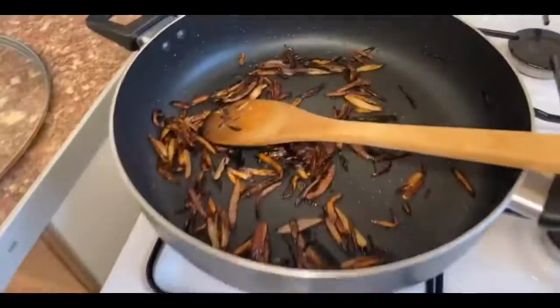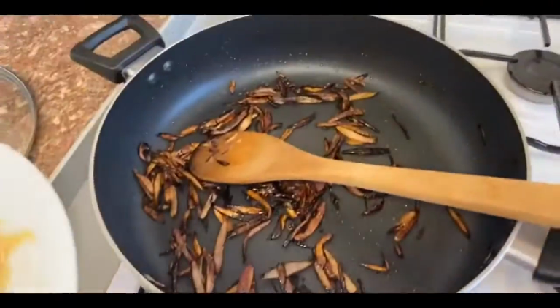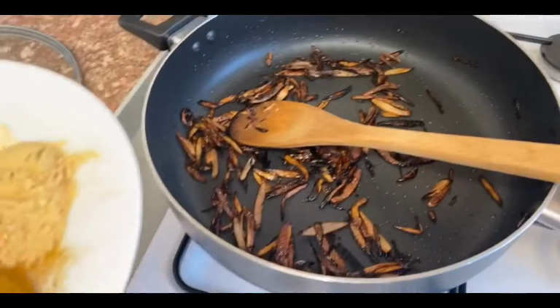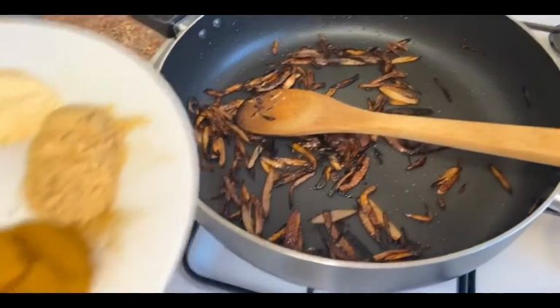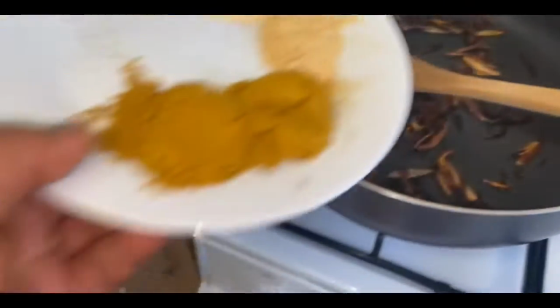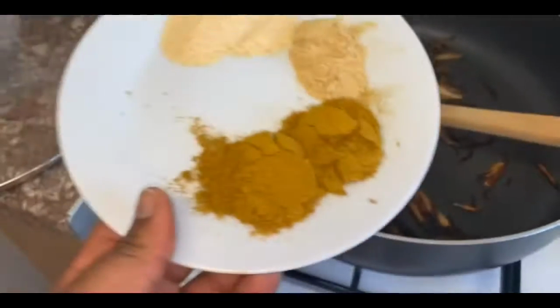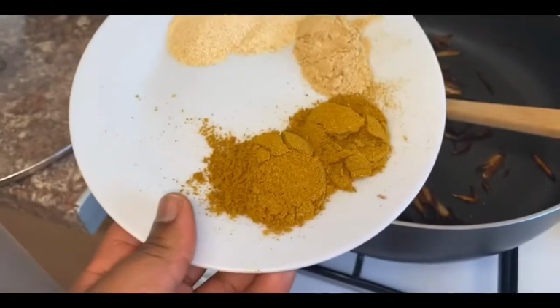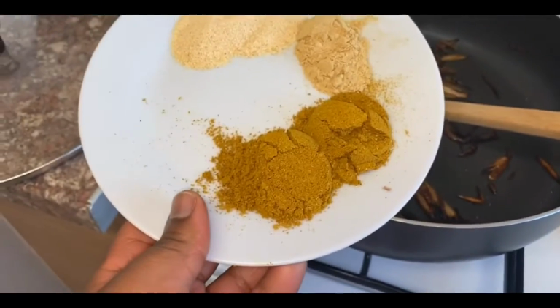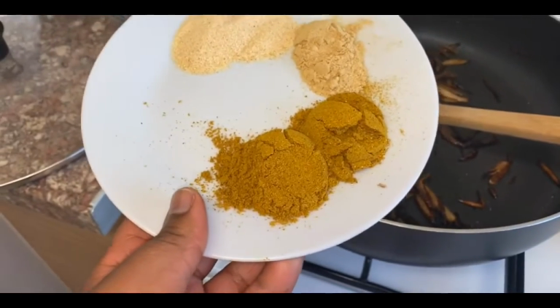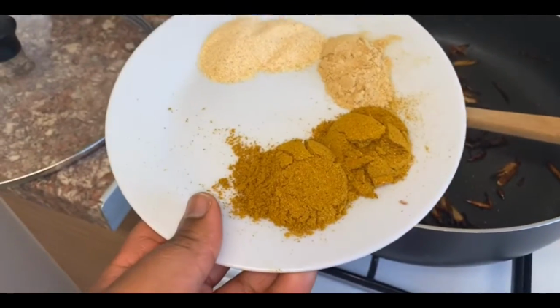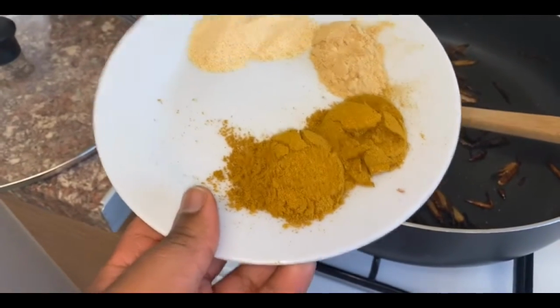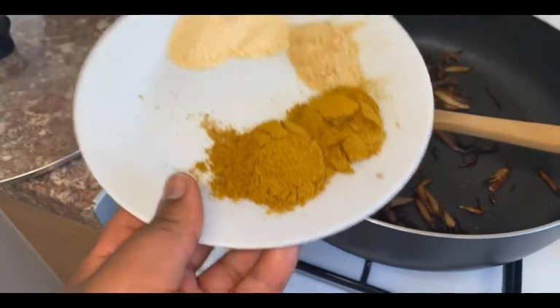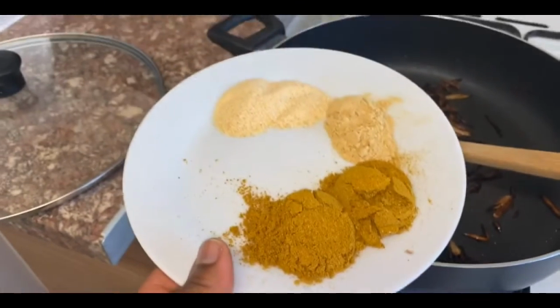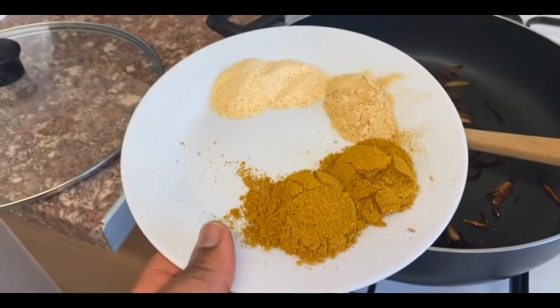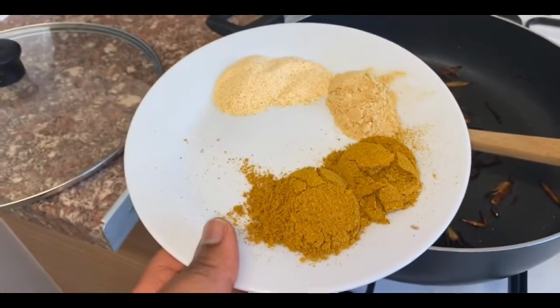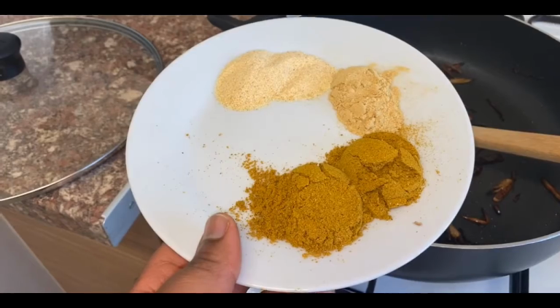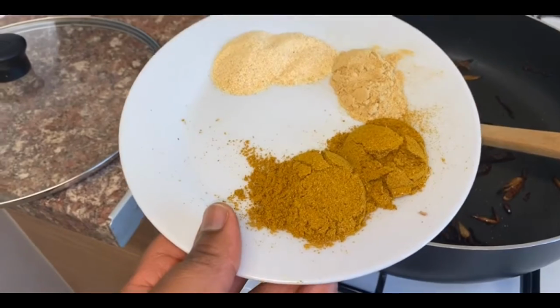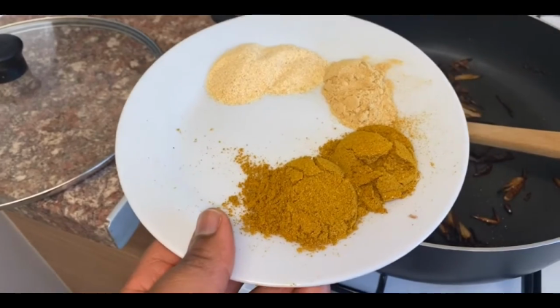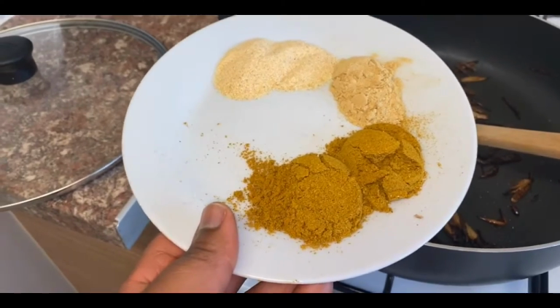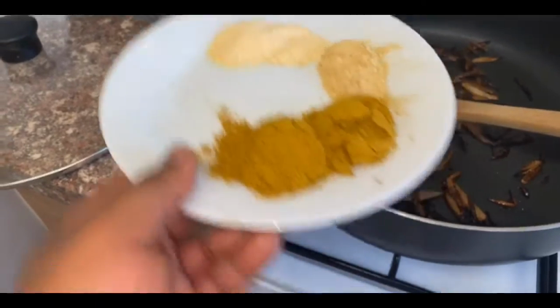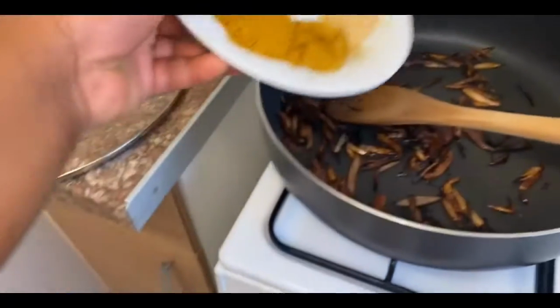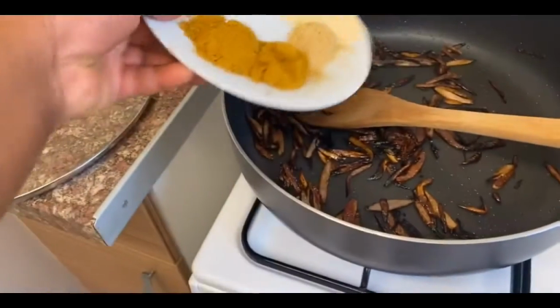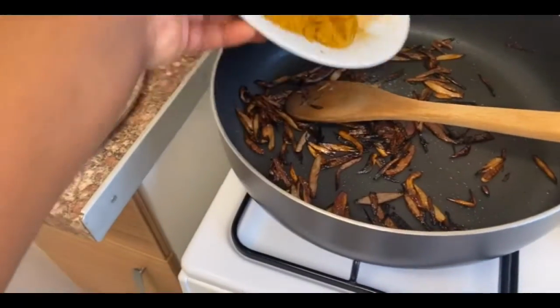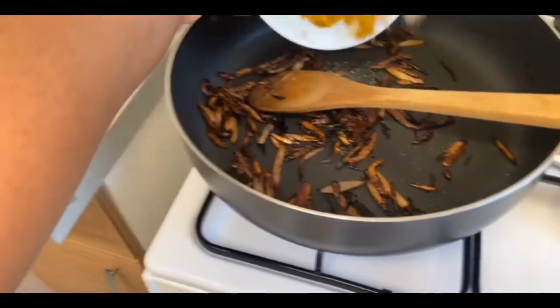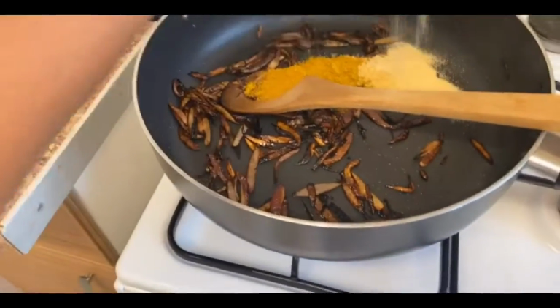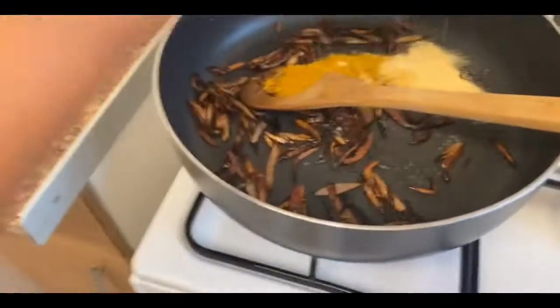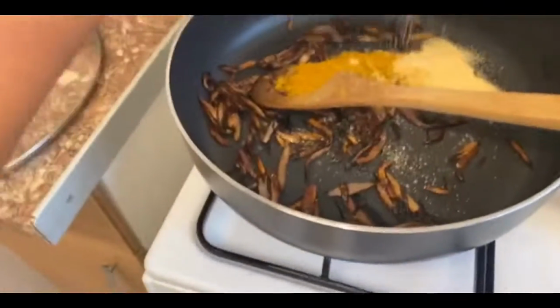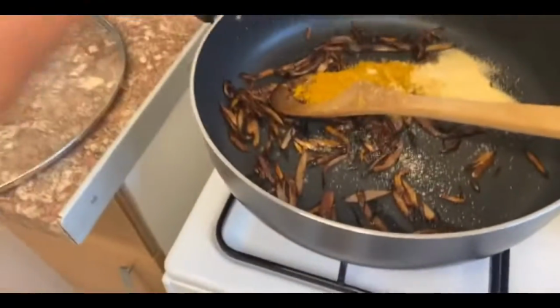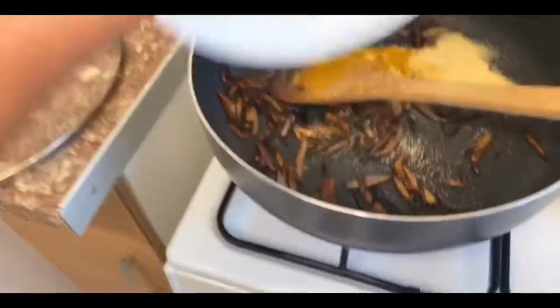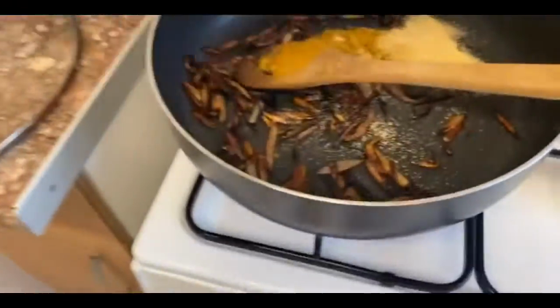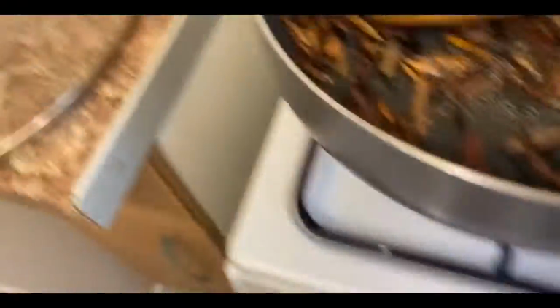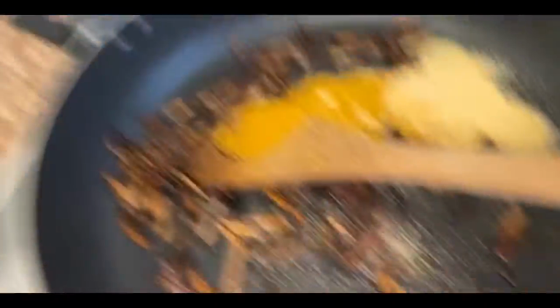What you want to do now is add your two tablespoons of curry powder, two teaspoons of garlic powder, and two teaspoons of ginger into your saucepan, and fry this for just a minute.